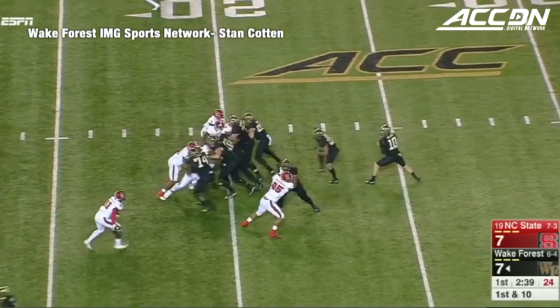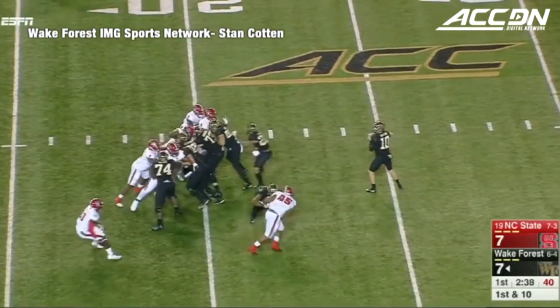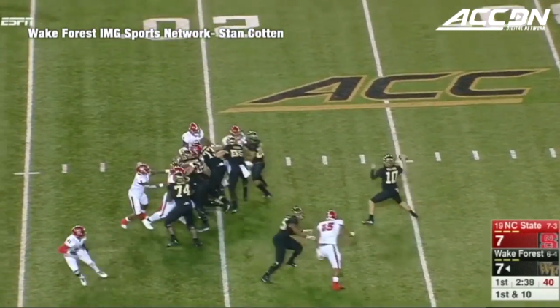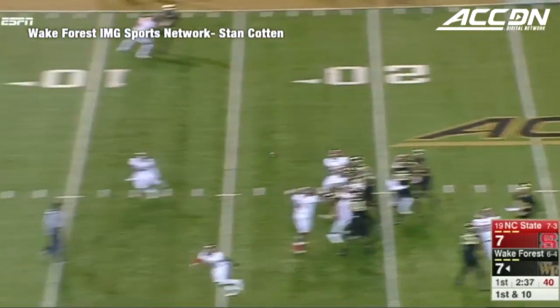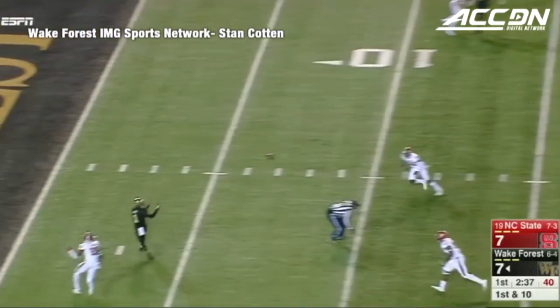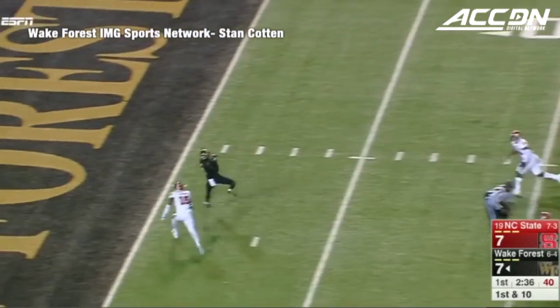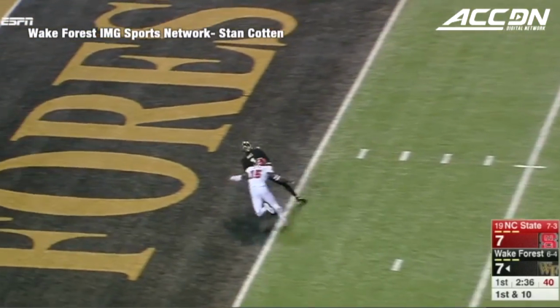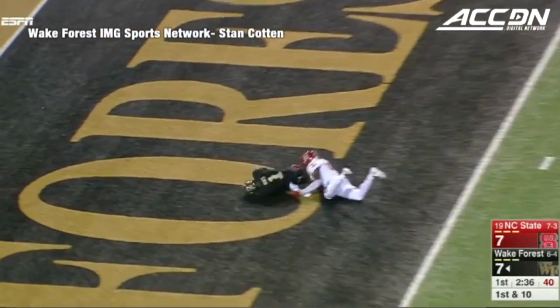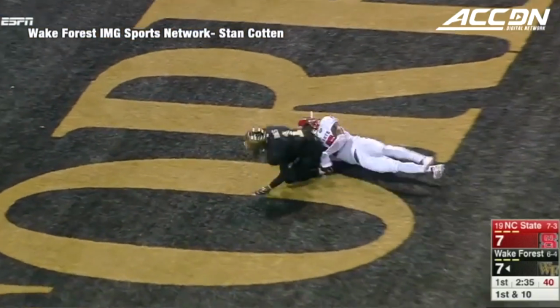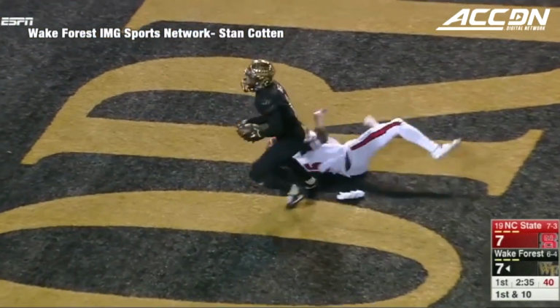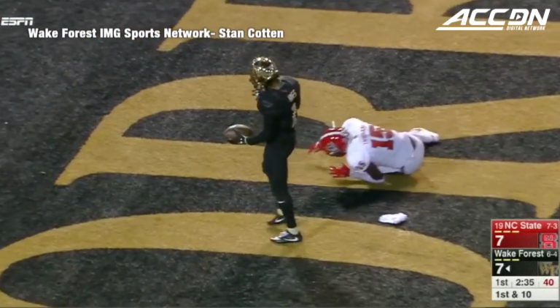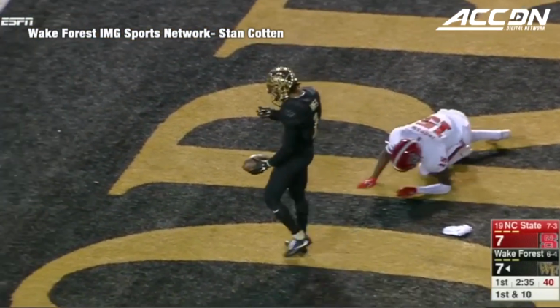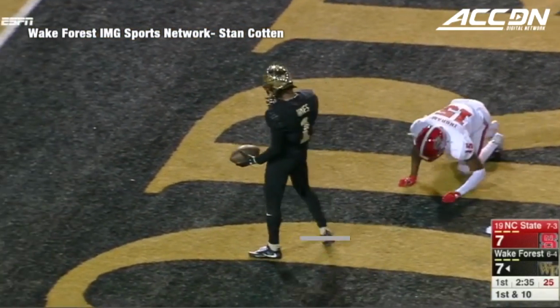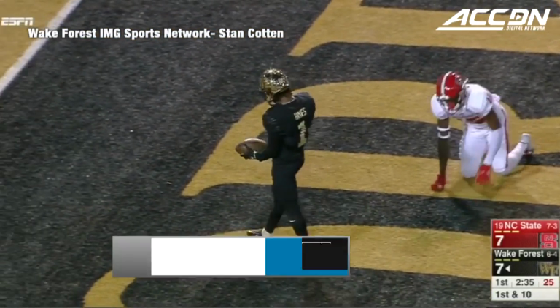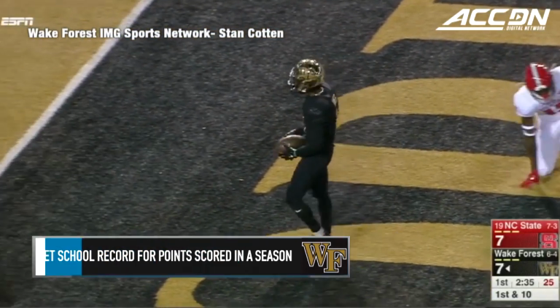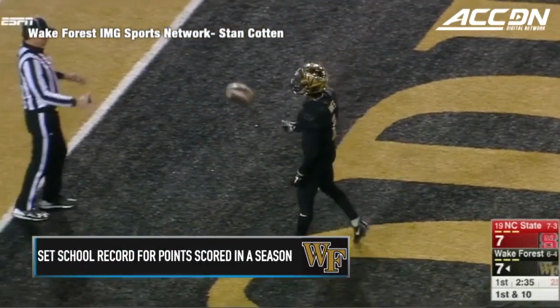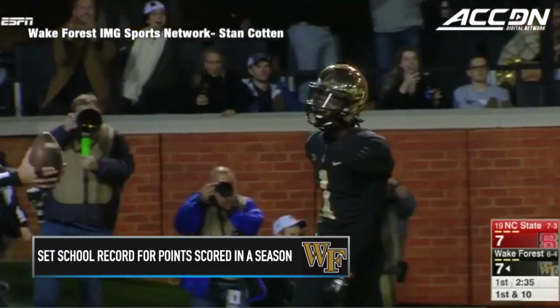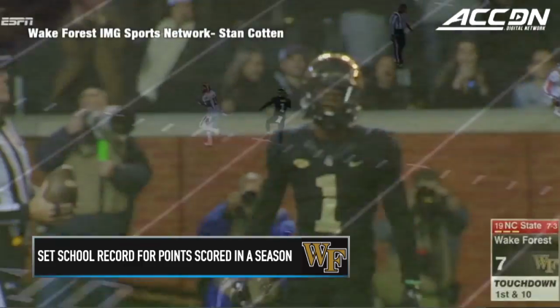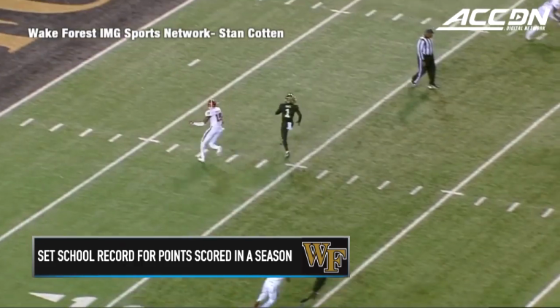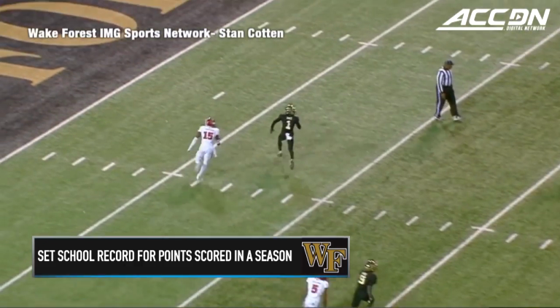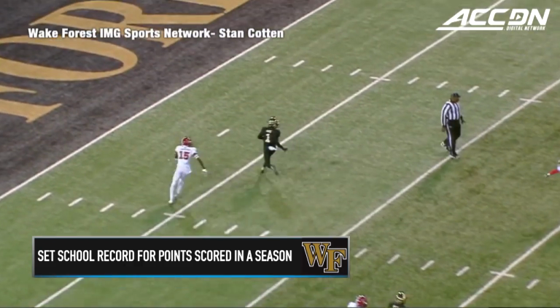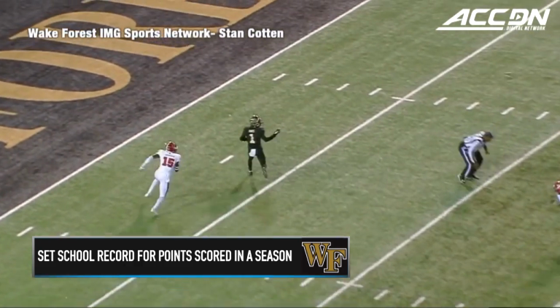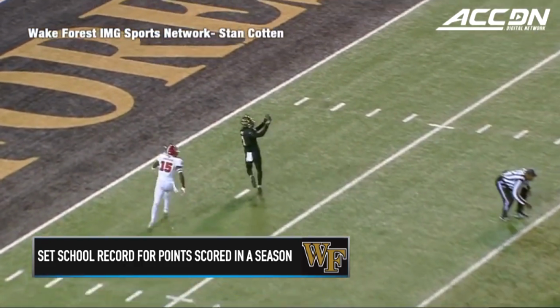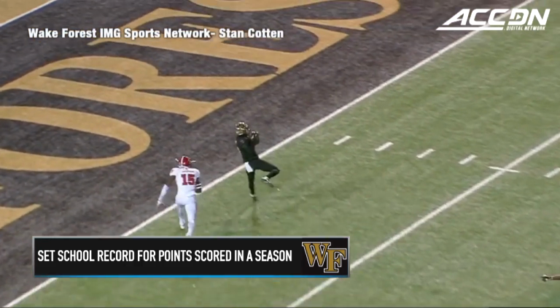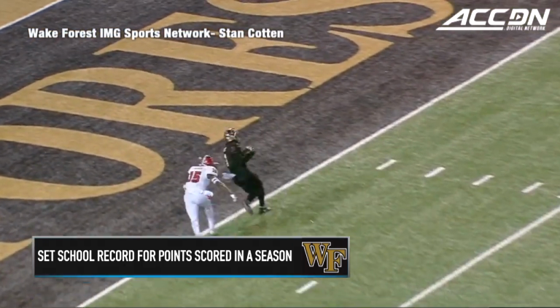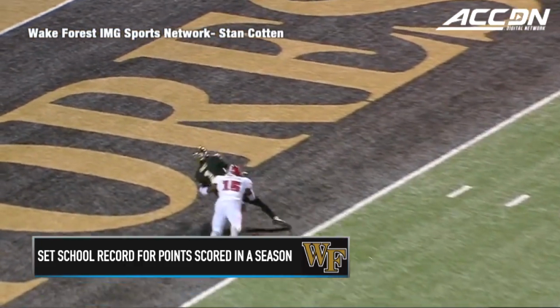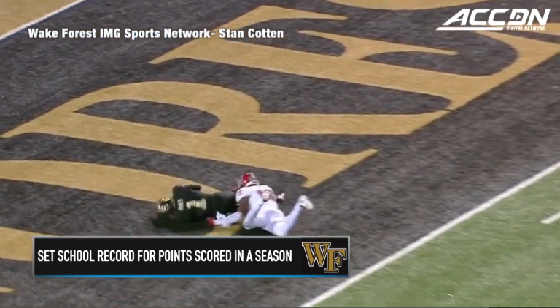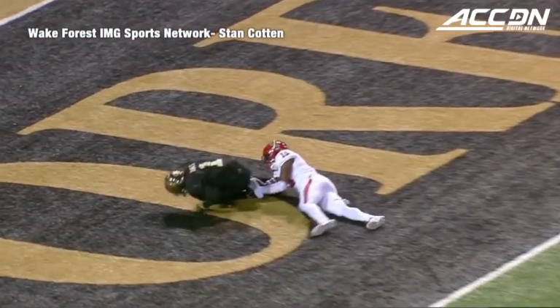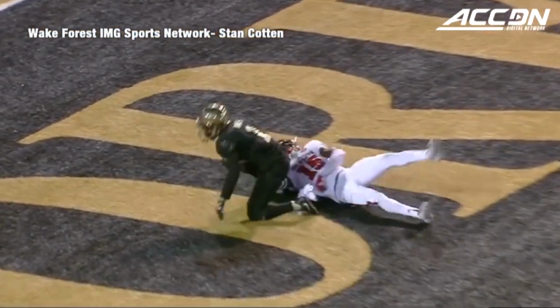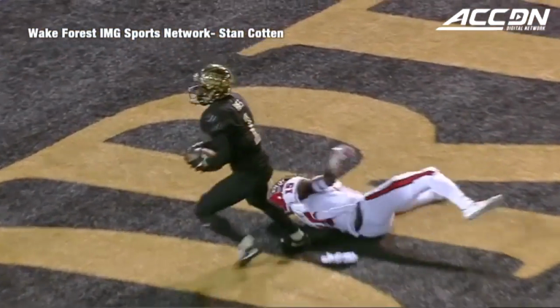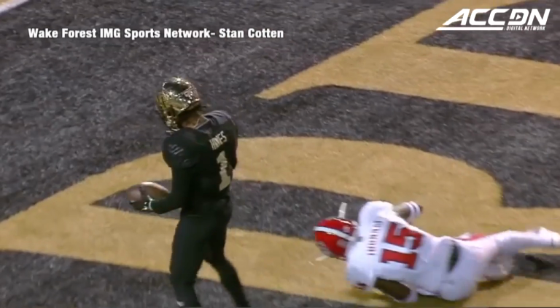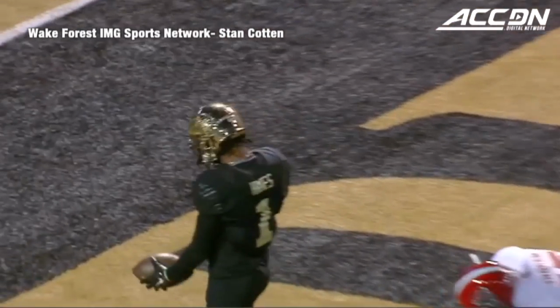Inside fake, throws middle over the... and a catch by Hines, and he's in there for a touchdown. Tabari Hines, open between the hash marks, caught it right at about the five and in for the score, and the Deacs go back on top.